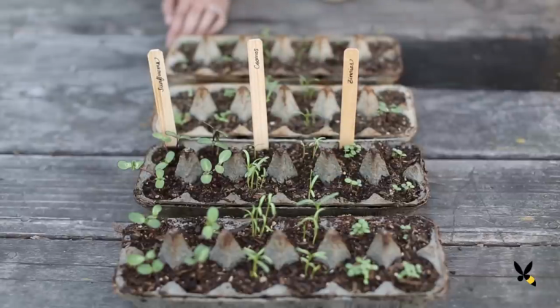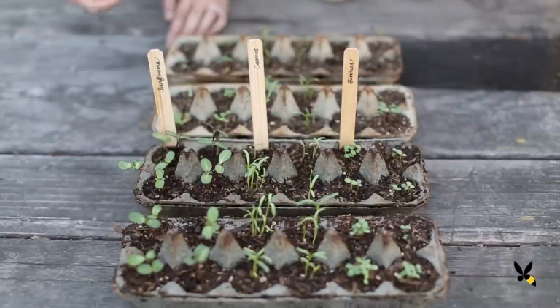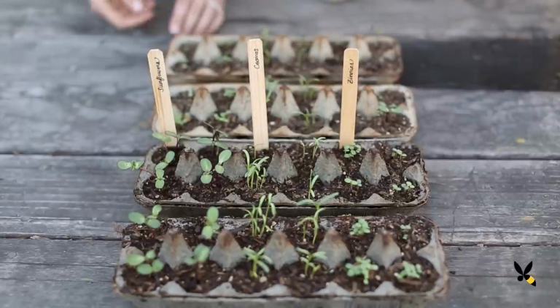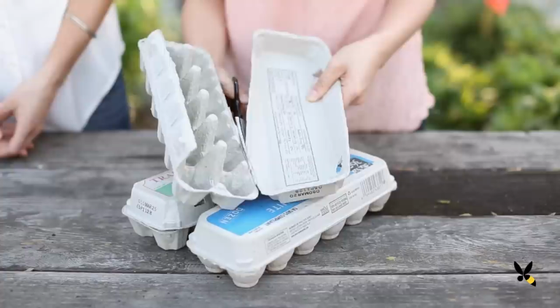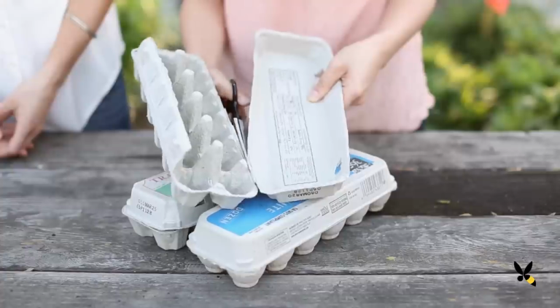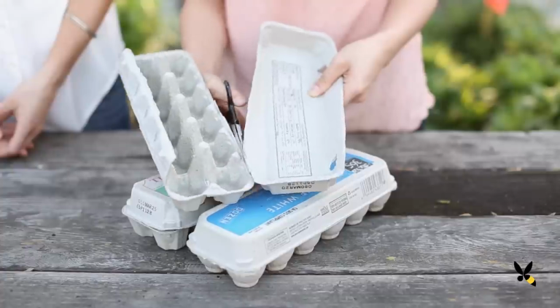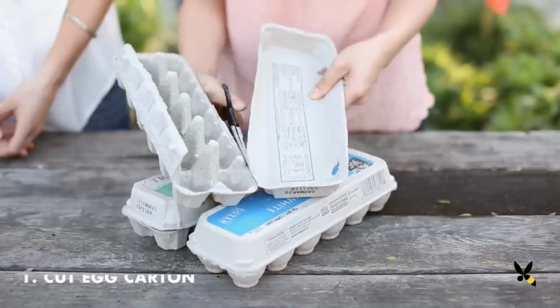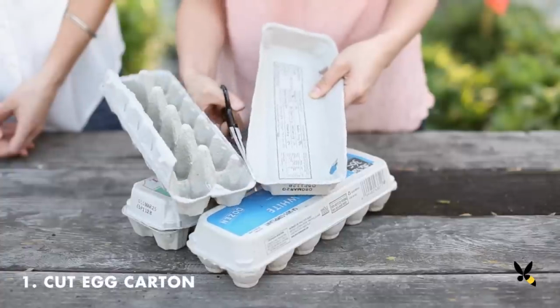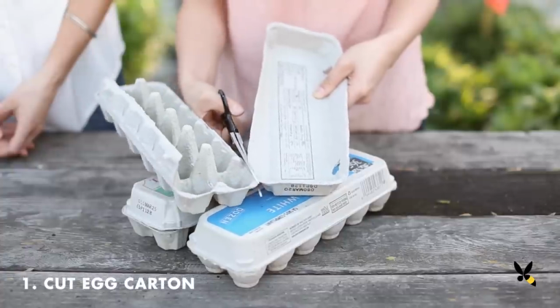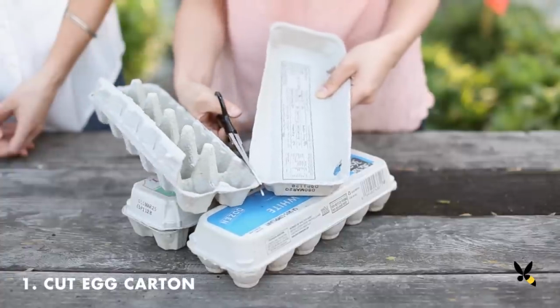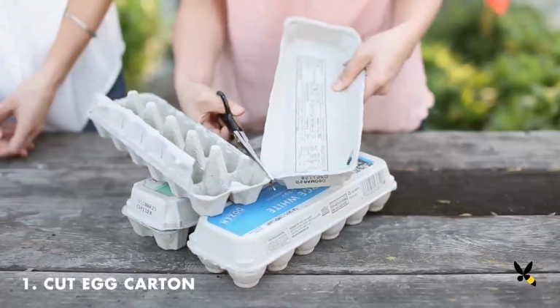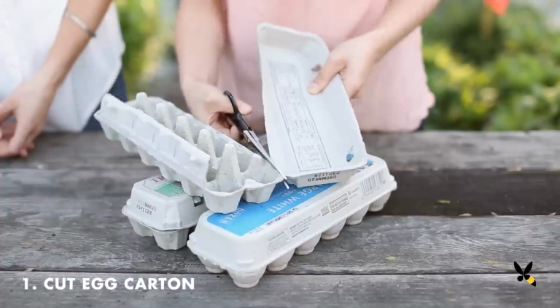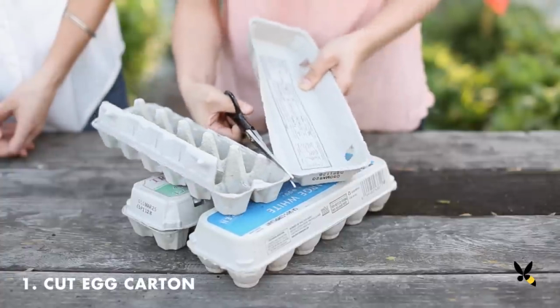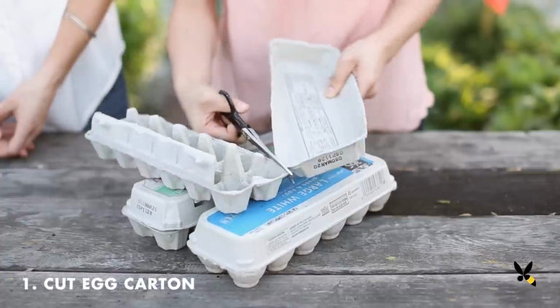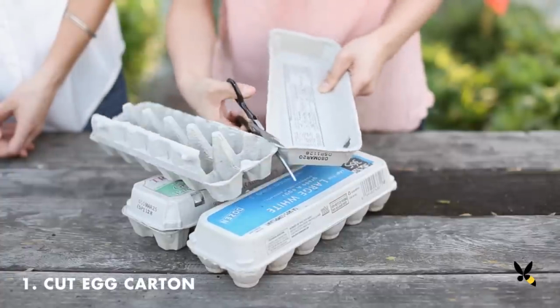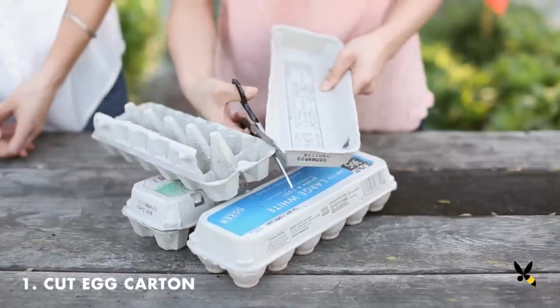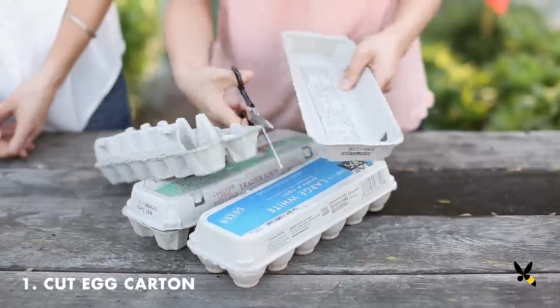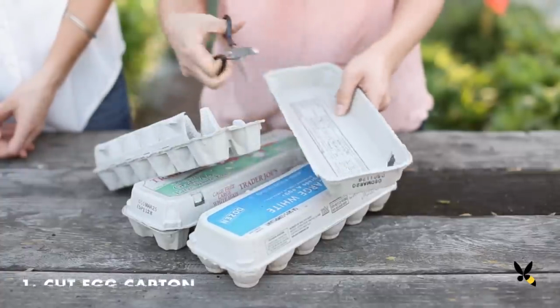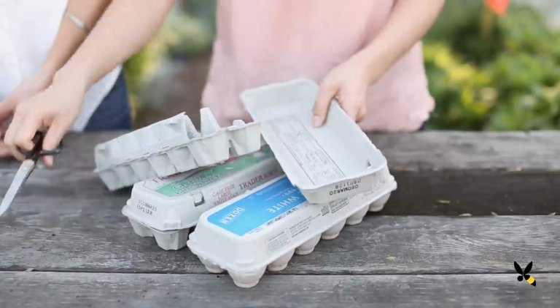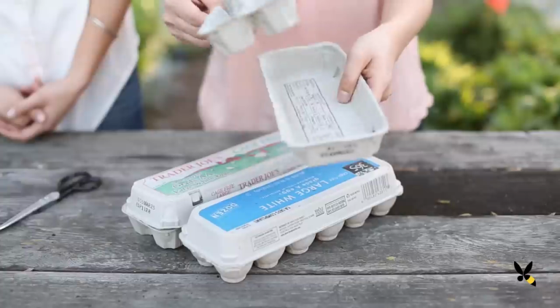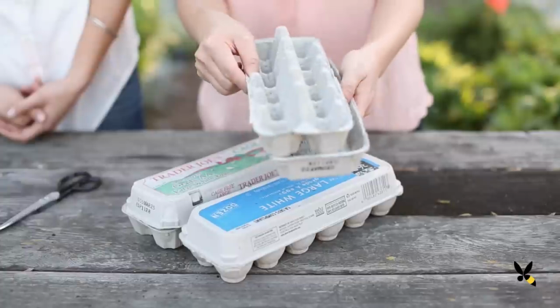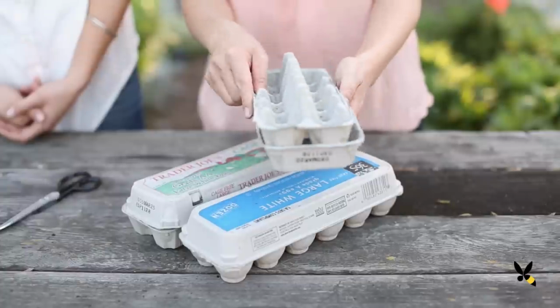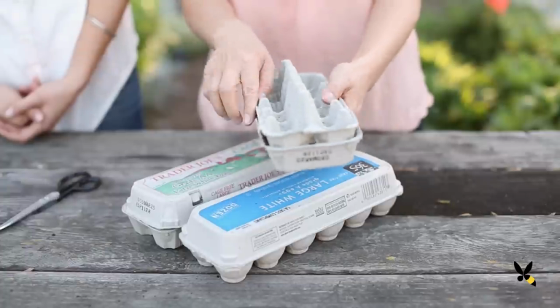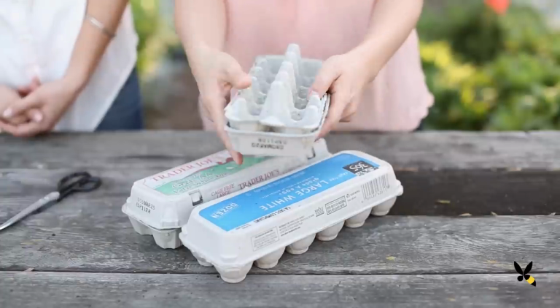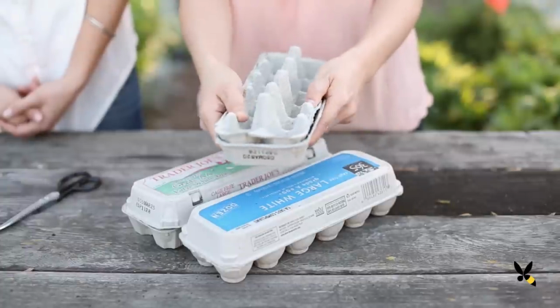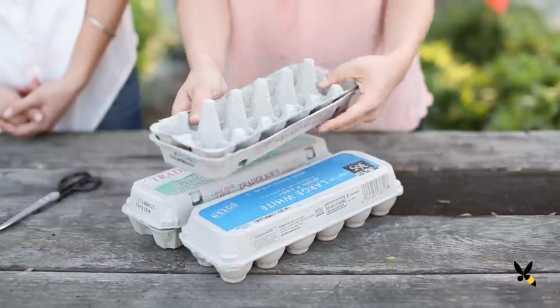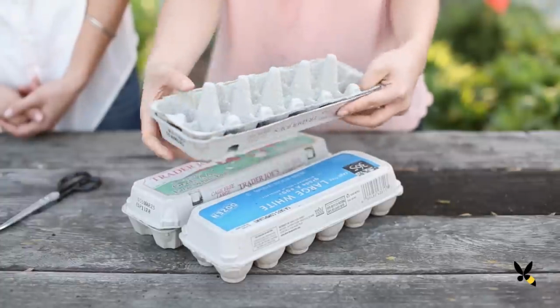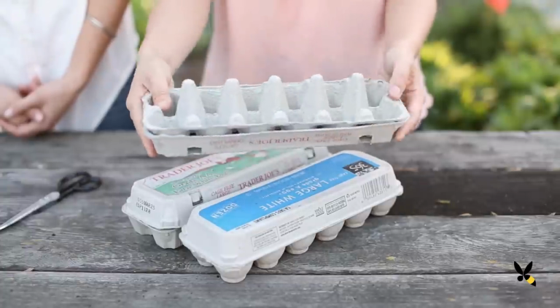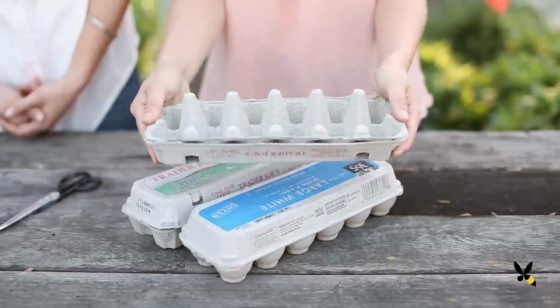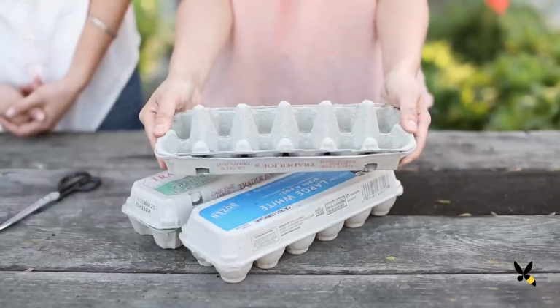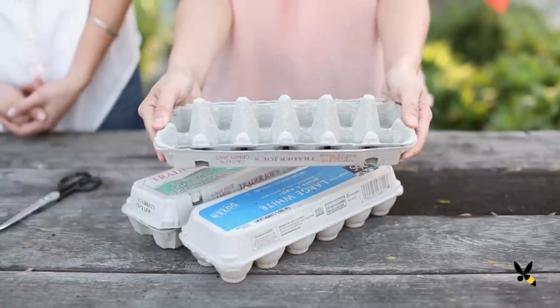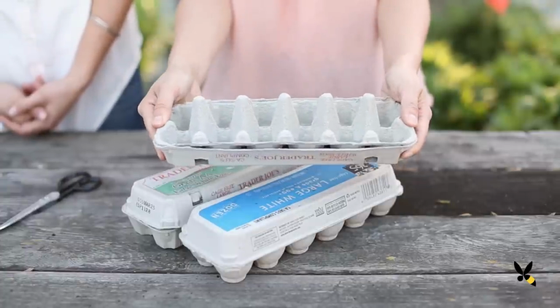First, we're going to cut this empty egg carton in half to create our seed-starting tray. I'll put the scalloped half on top and use the smooth half for the base.